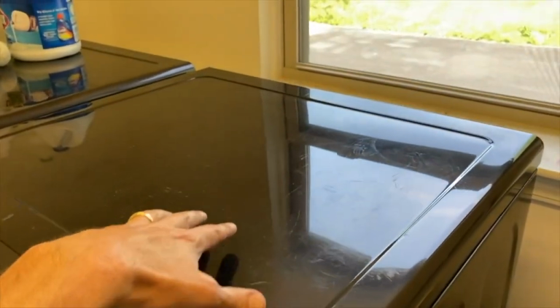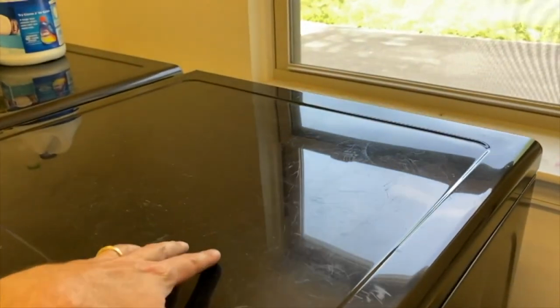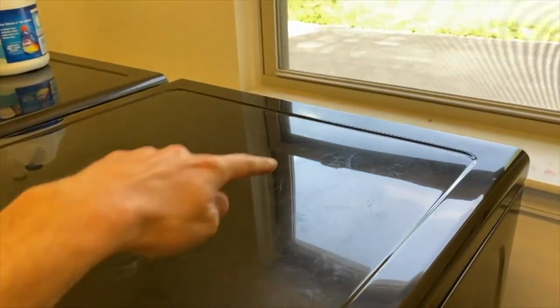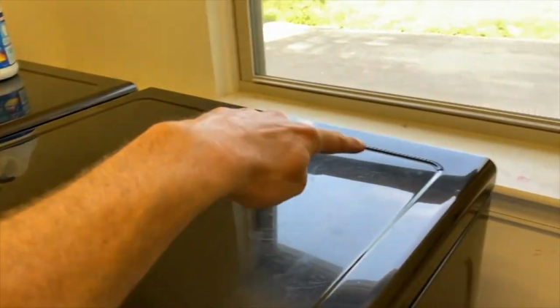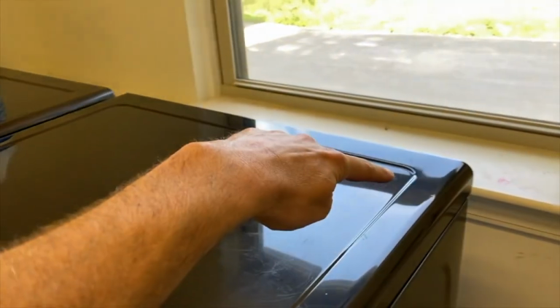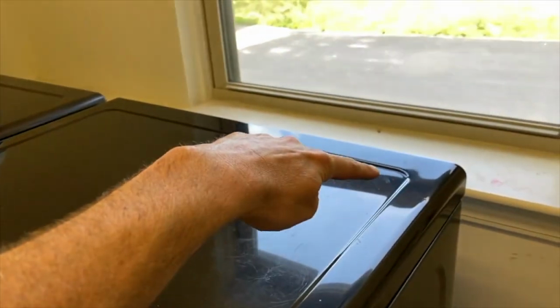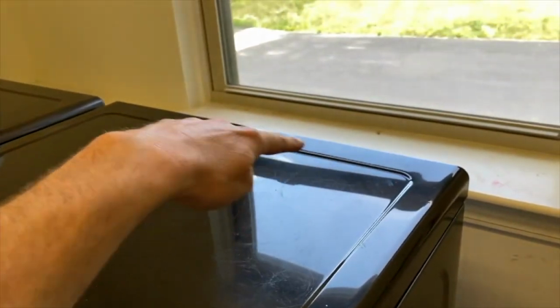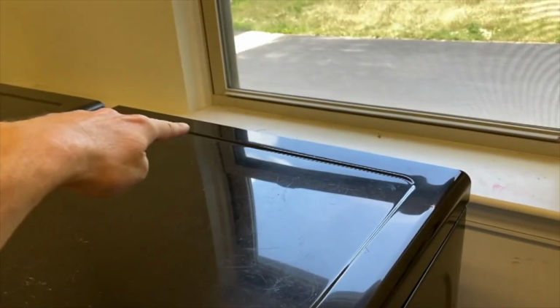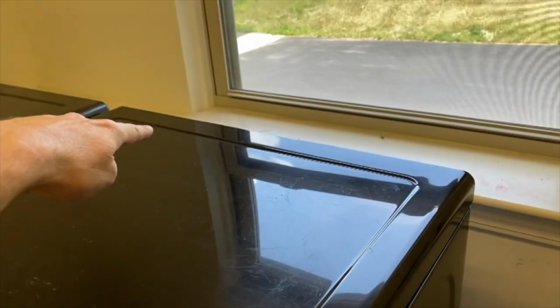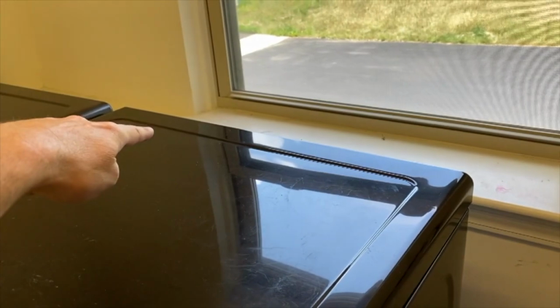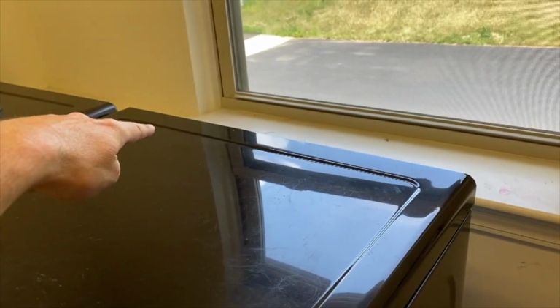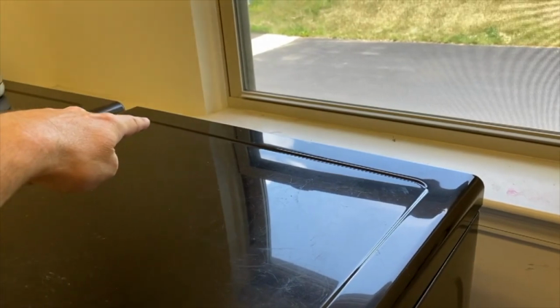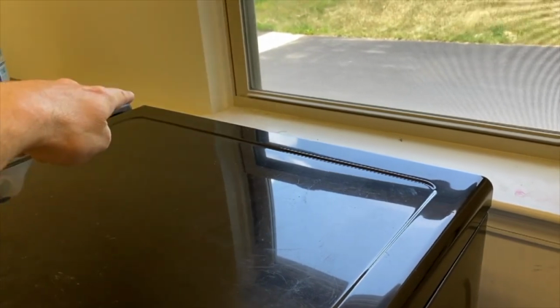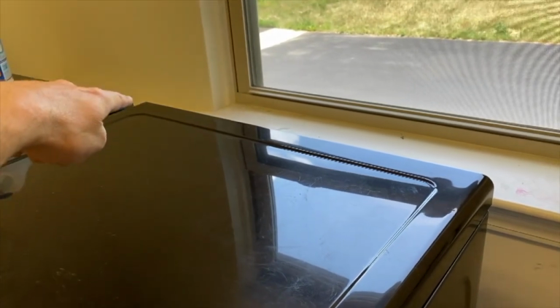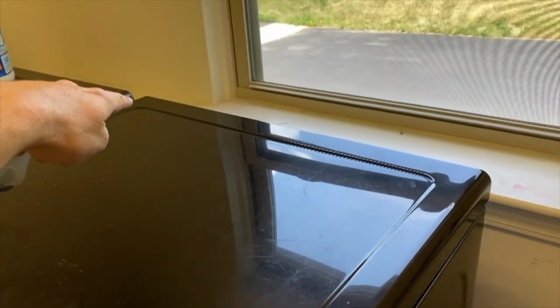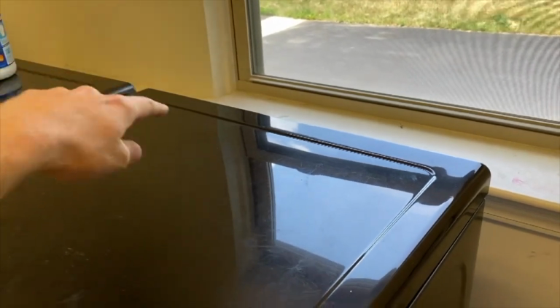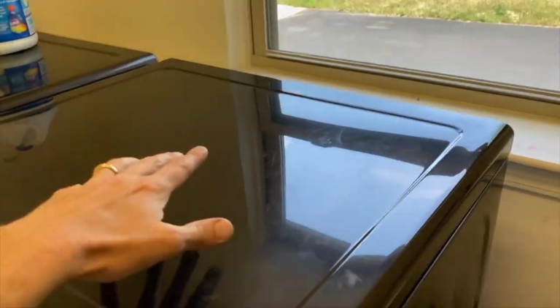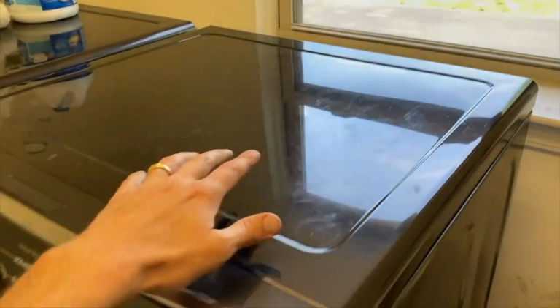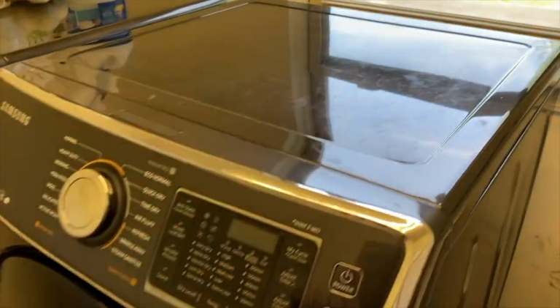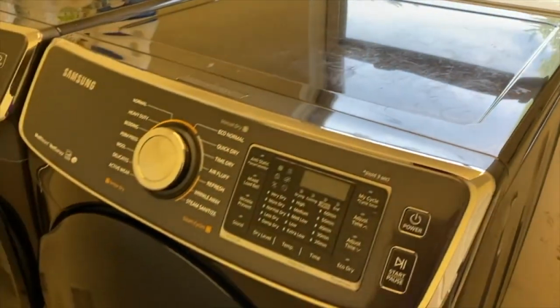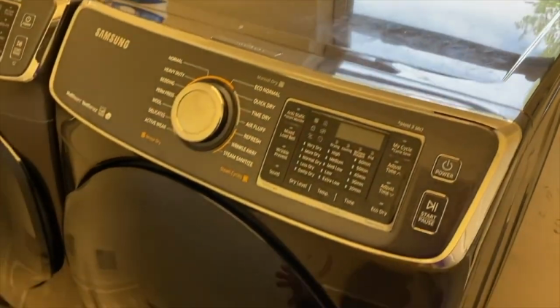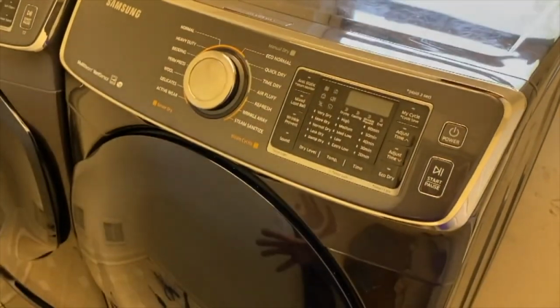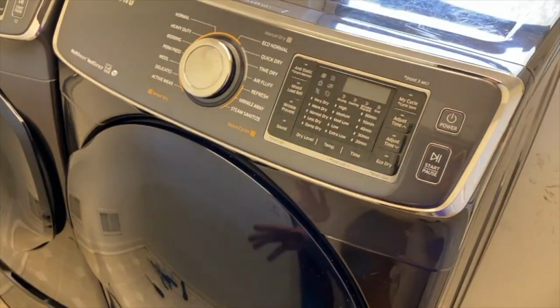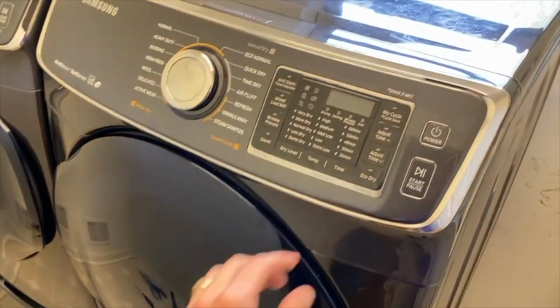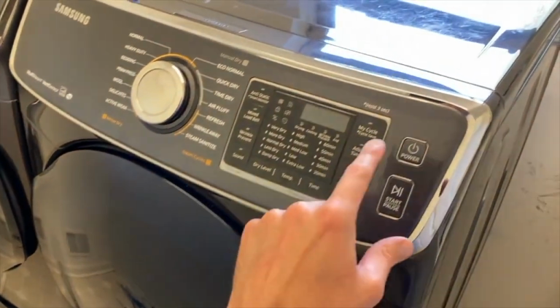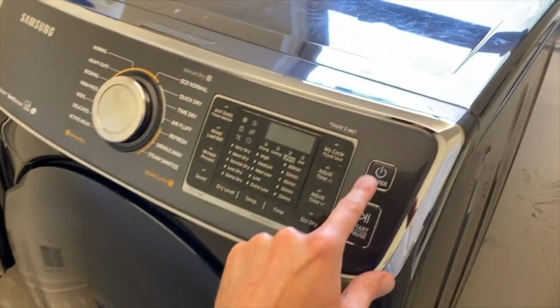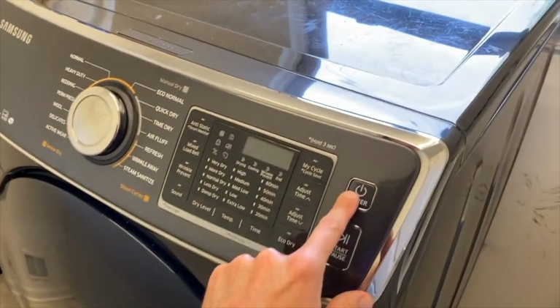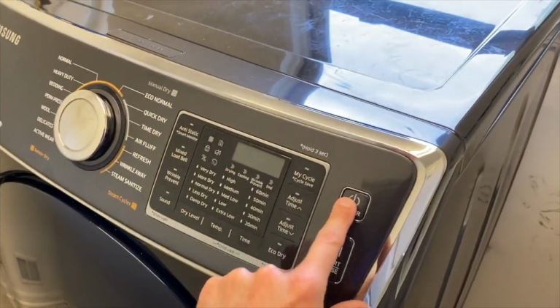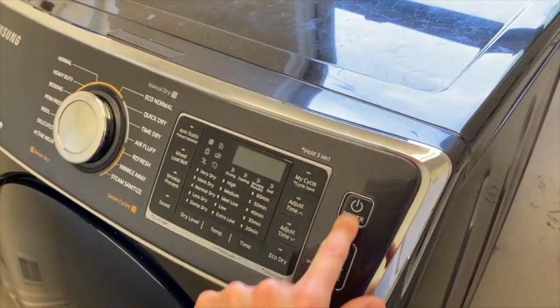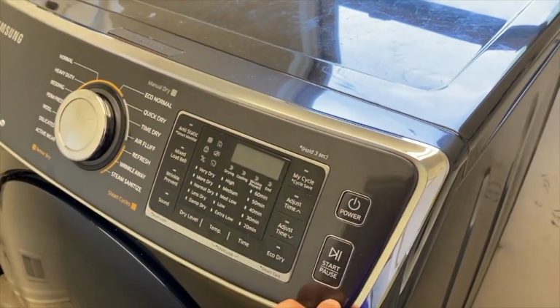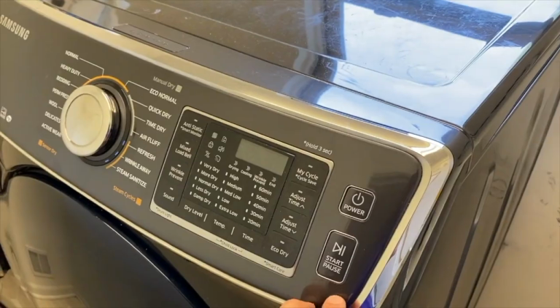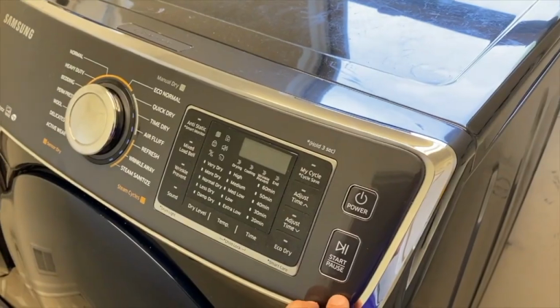After reapplying your top panel, re-secure the rear Phillips screws. Go ahead and plug in your dryer — we've got a load ready to go and we're going to turn it on.